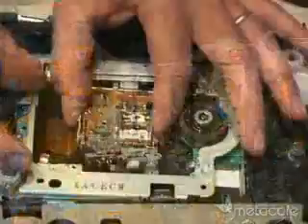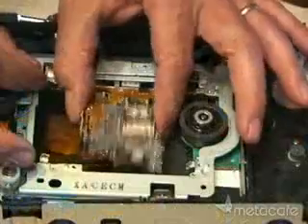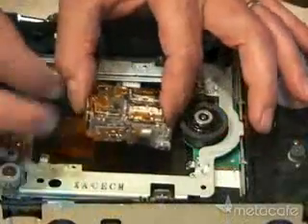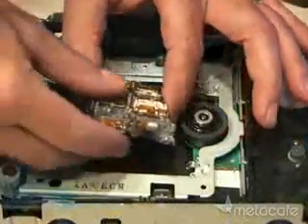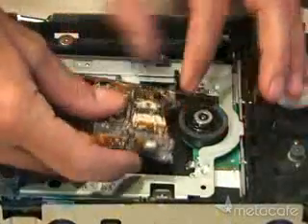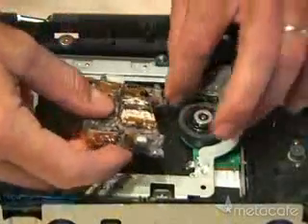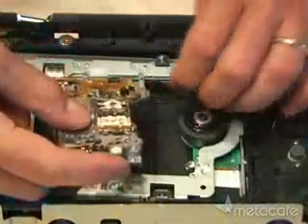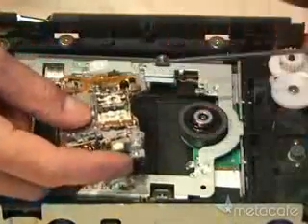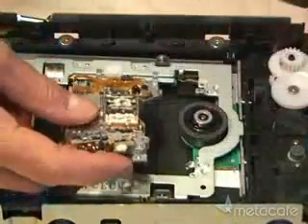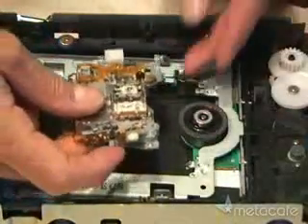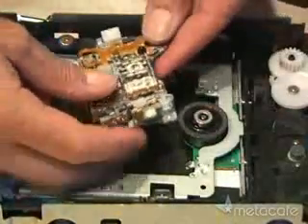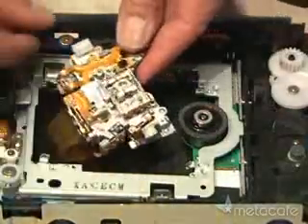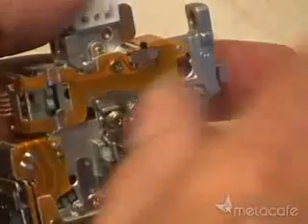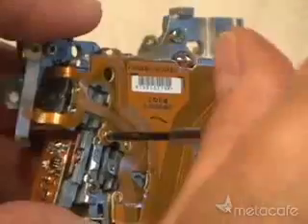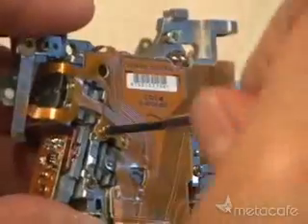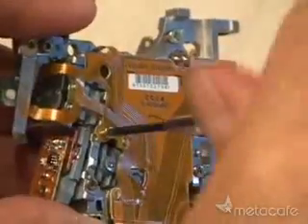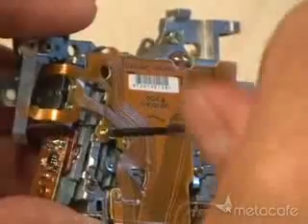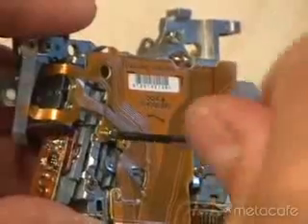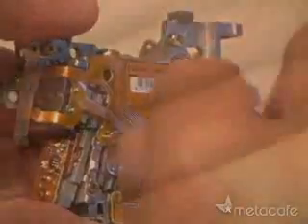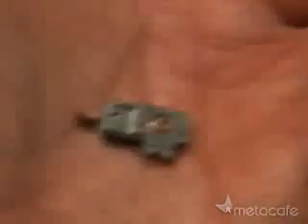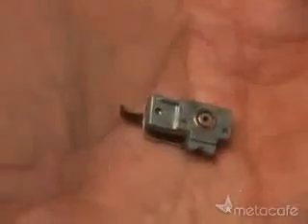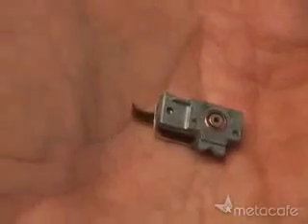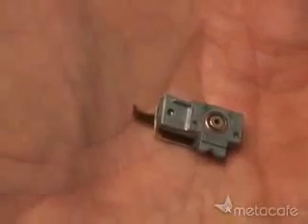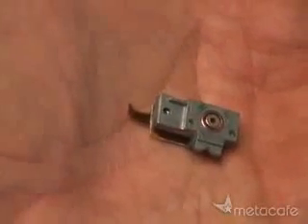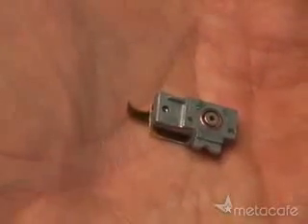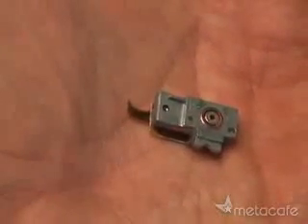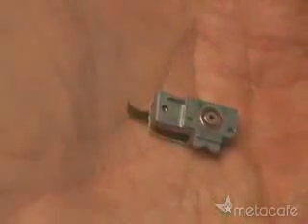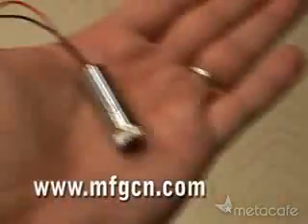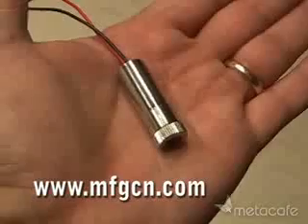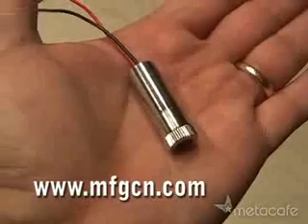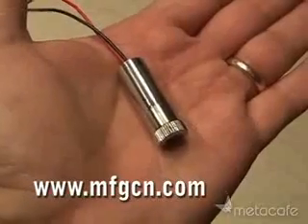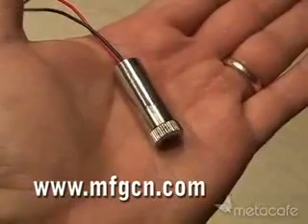All DVD burners will have a set of rails that the laser assembly rides on. After pulling out the assembly, start removing all the little screws to get to the laser diode. Be careful, because the diode is a fragile electronic component.